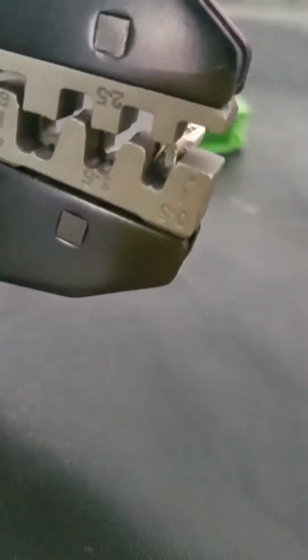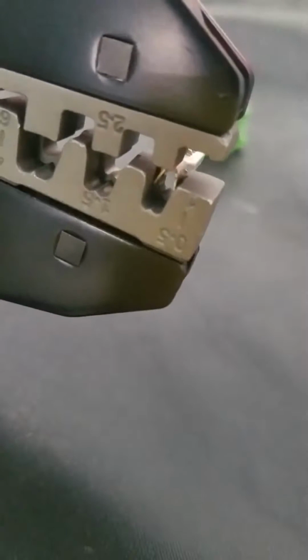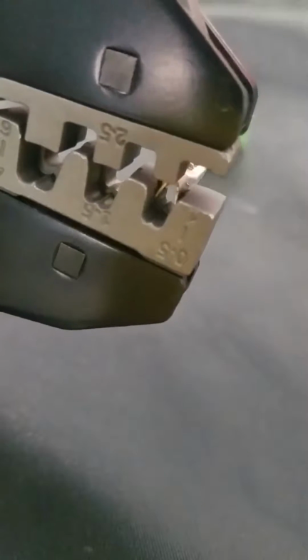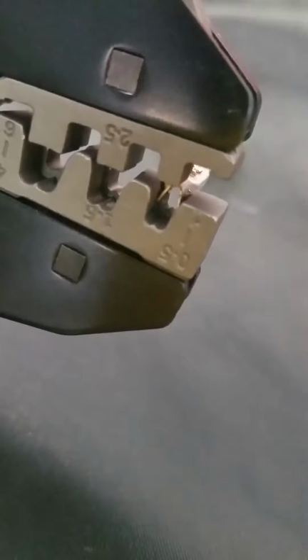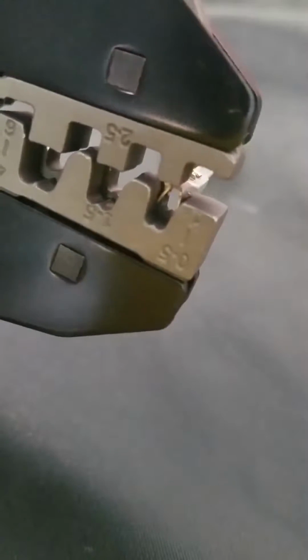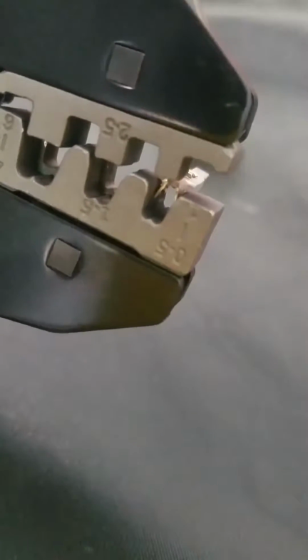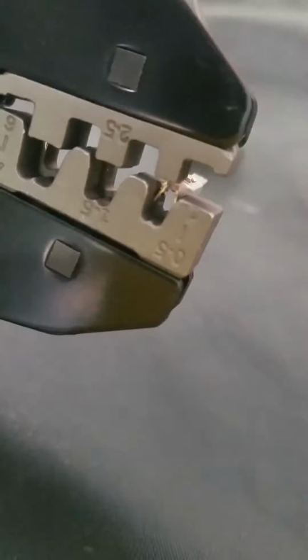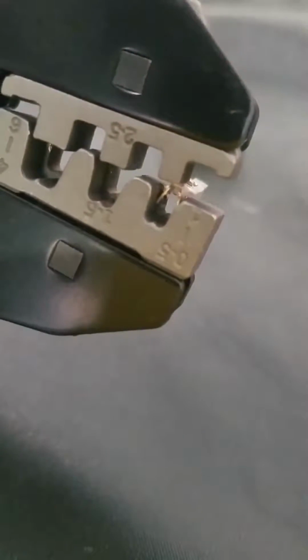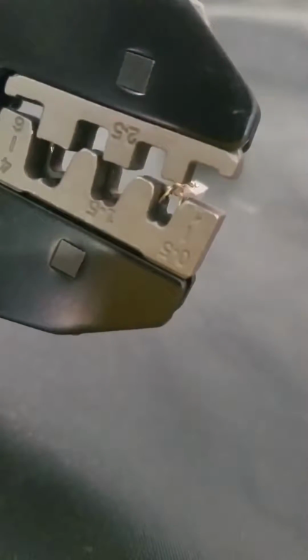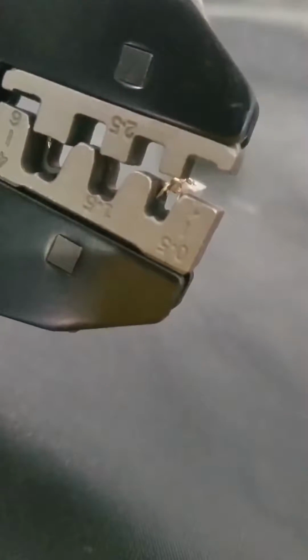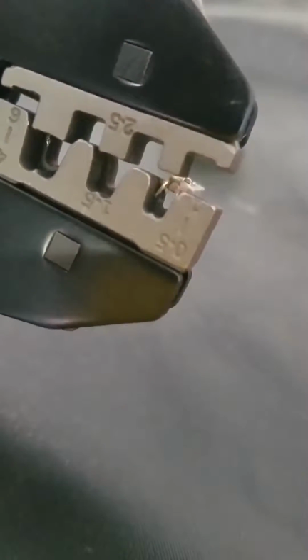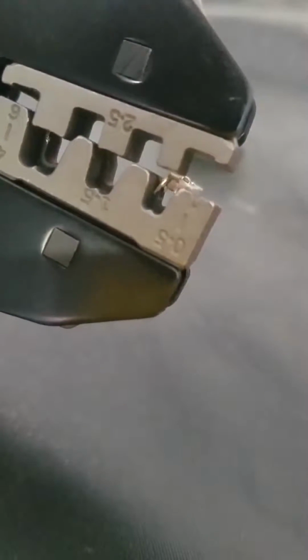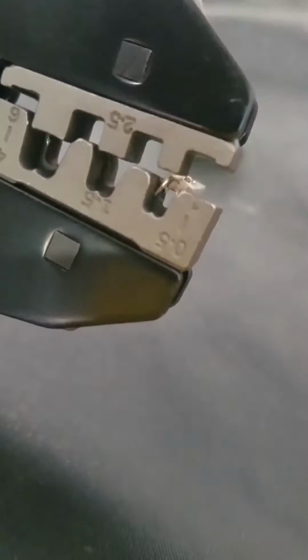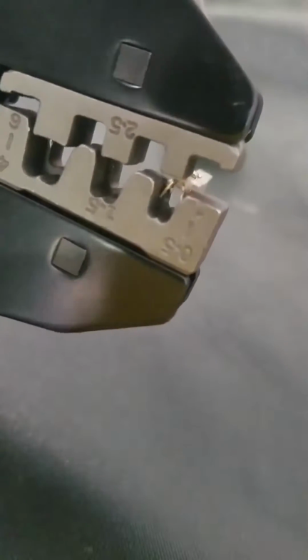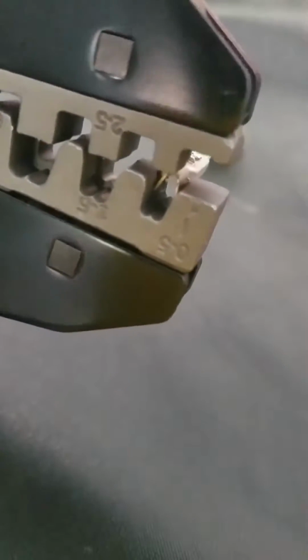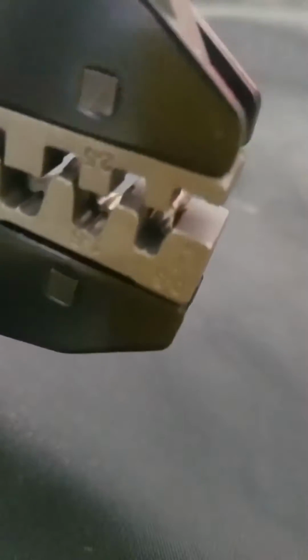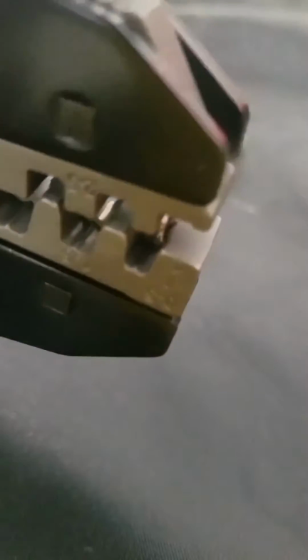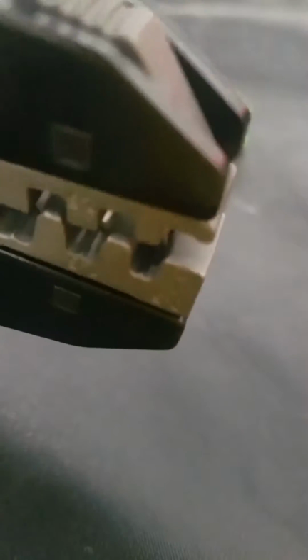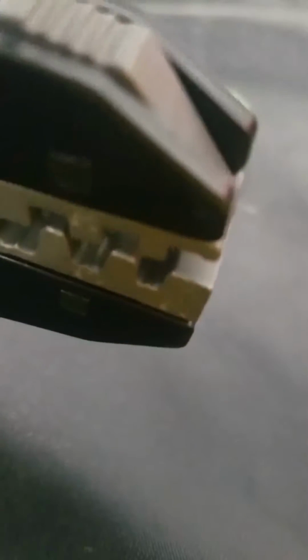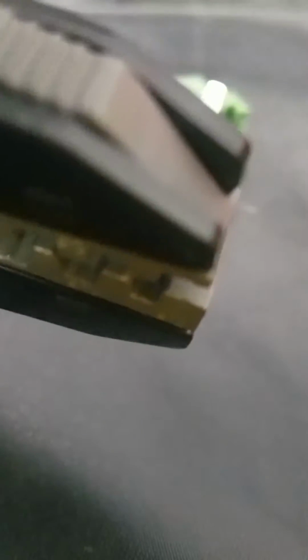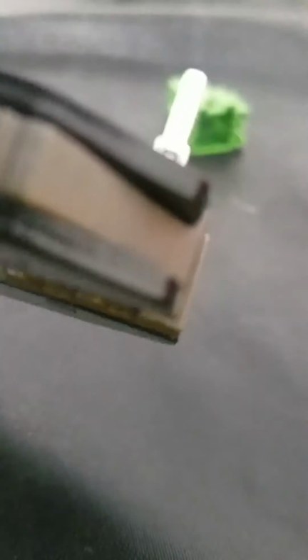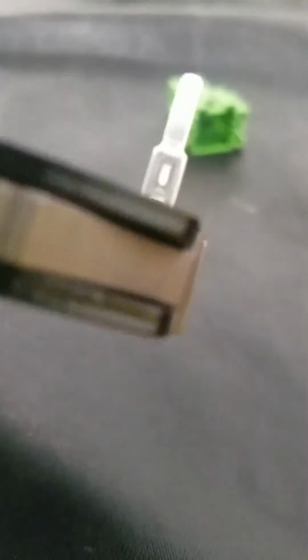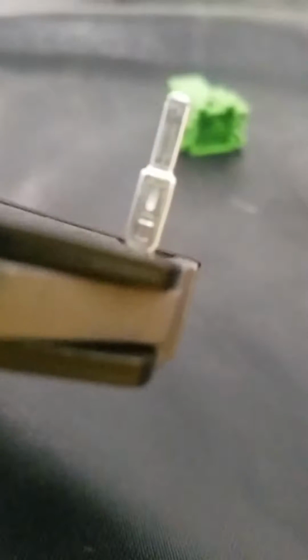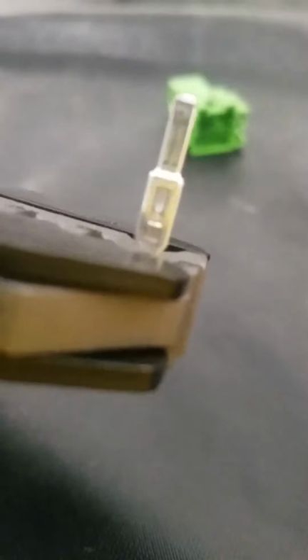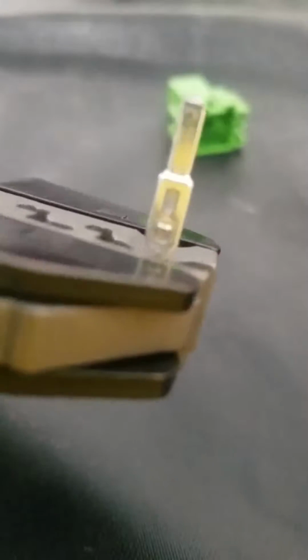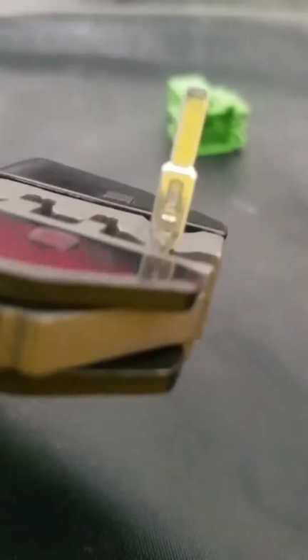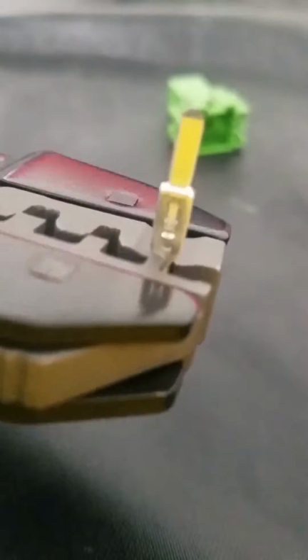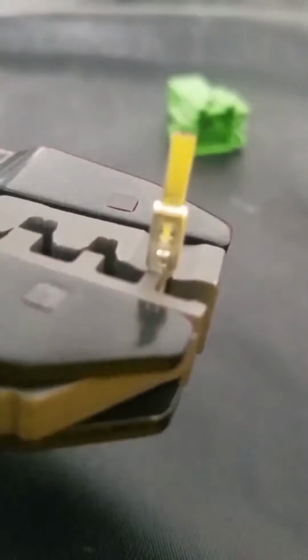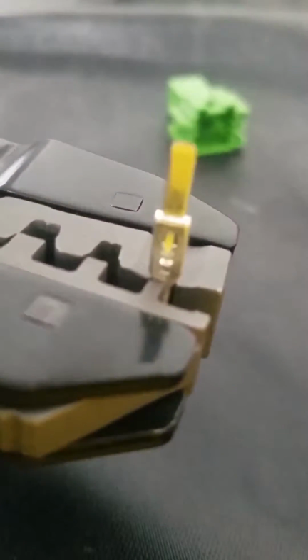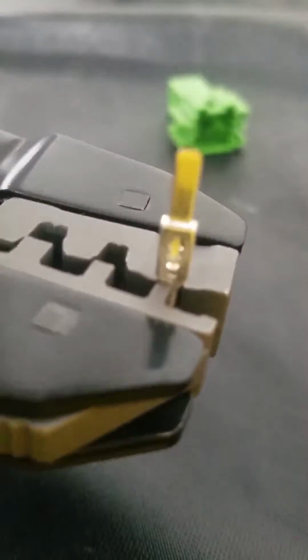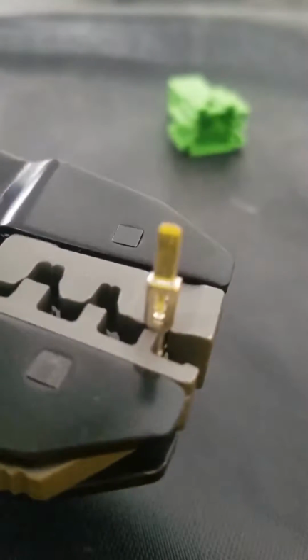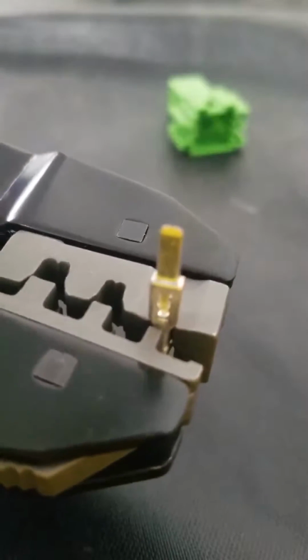When you have it in there, that's what it will look like. Make sure that it's lined up the correct way, or else it won't crimp correctly.